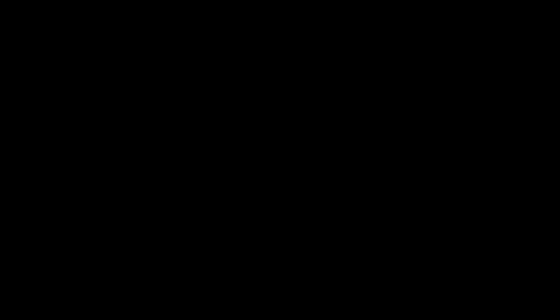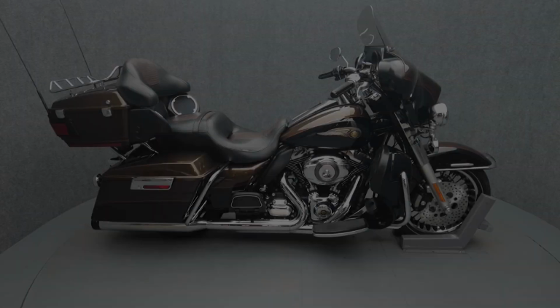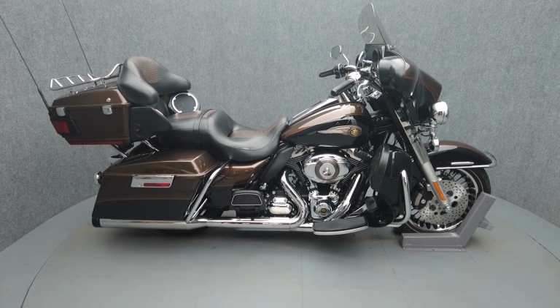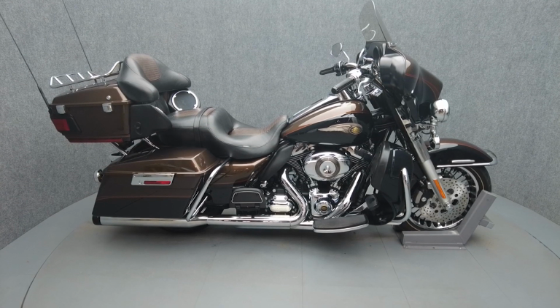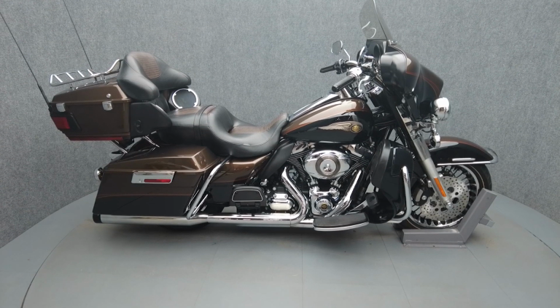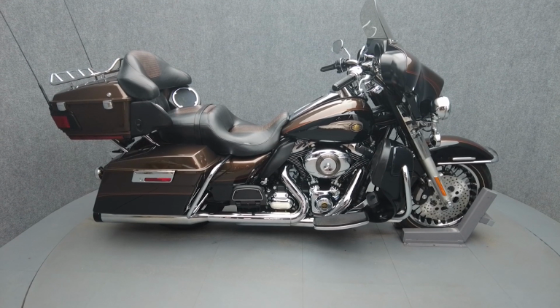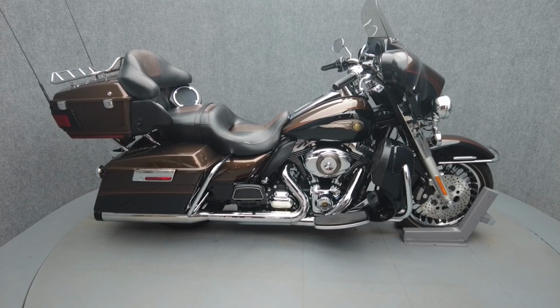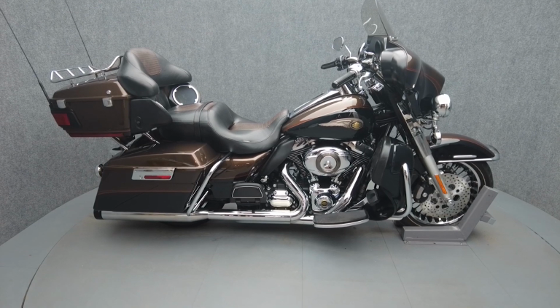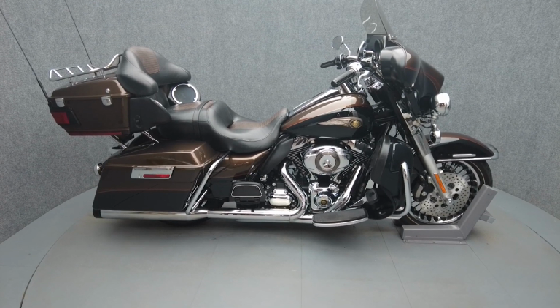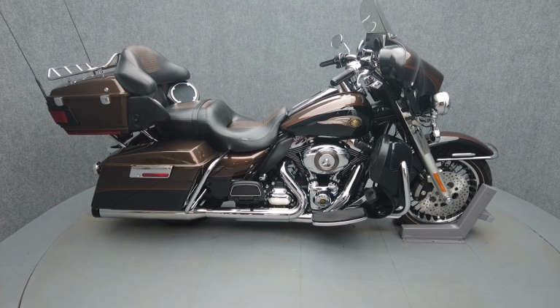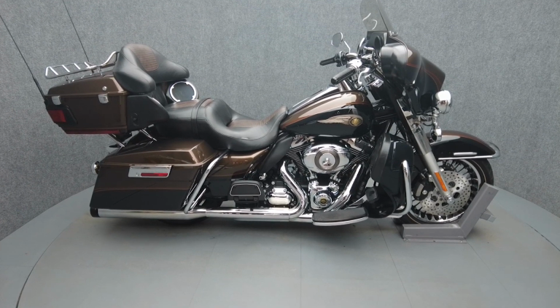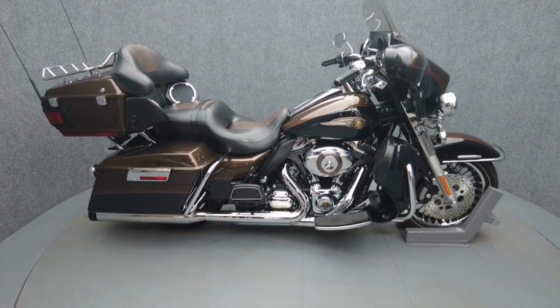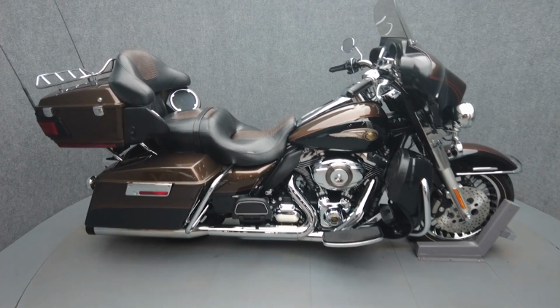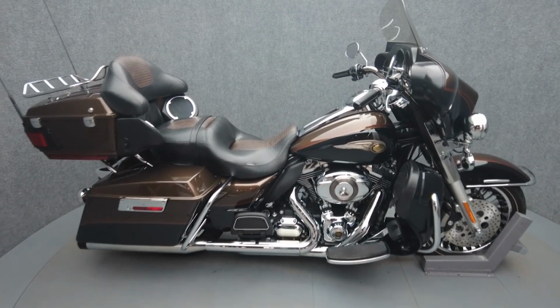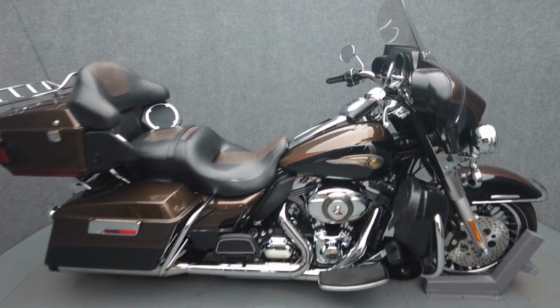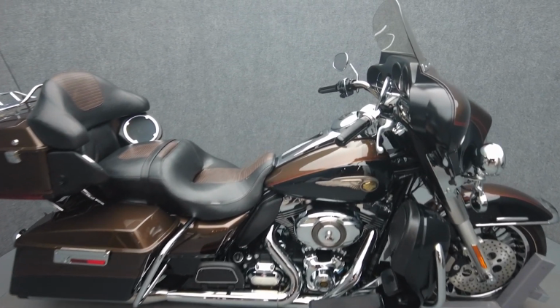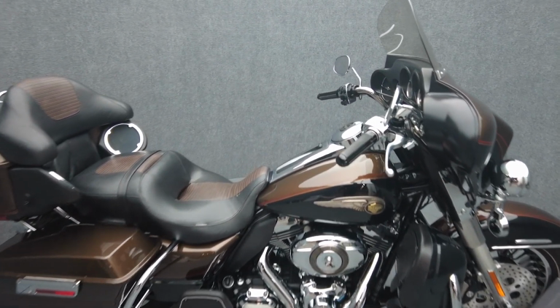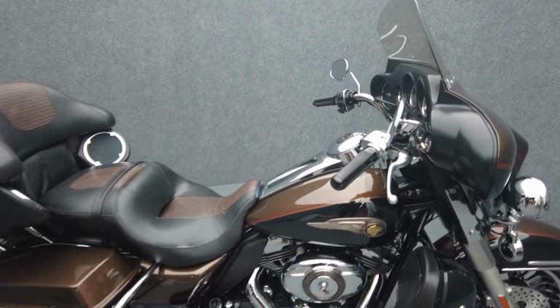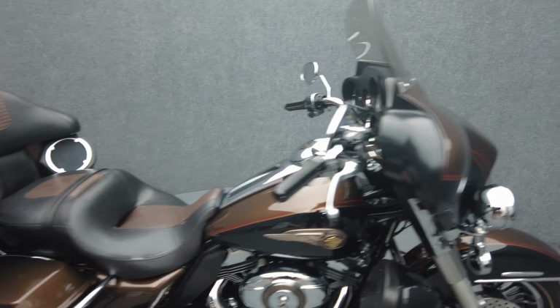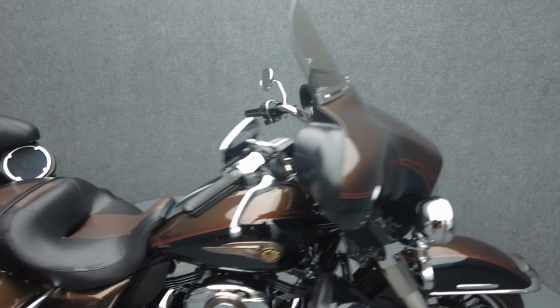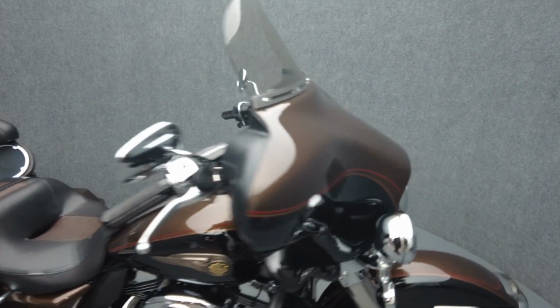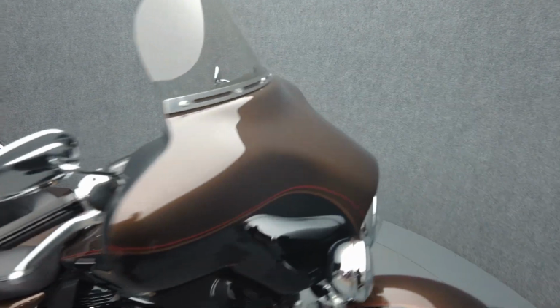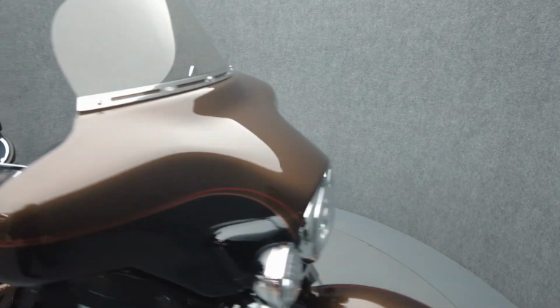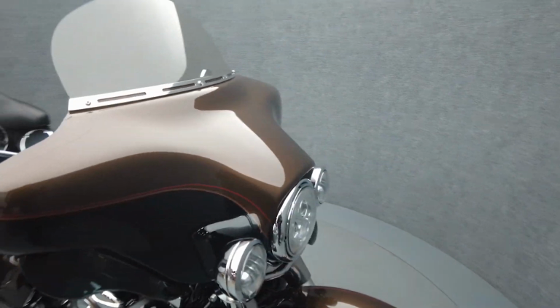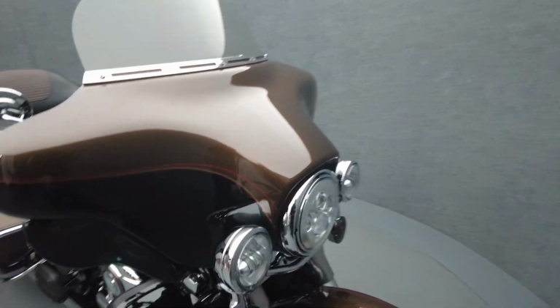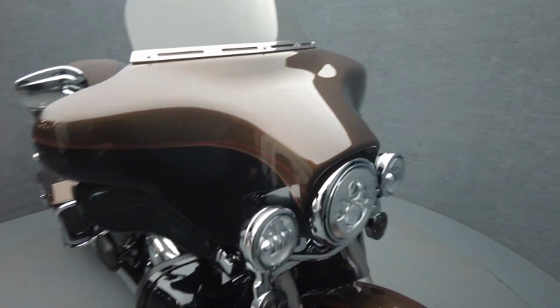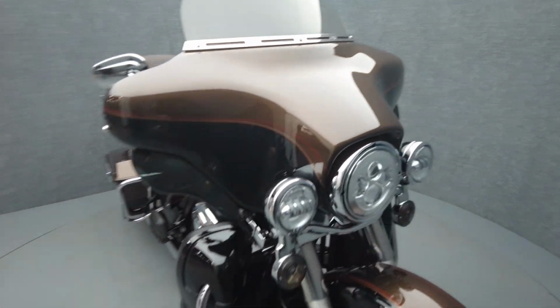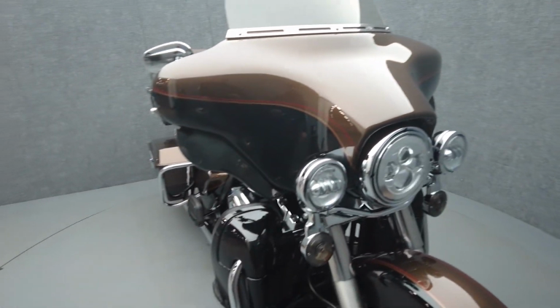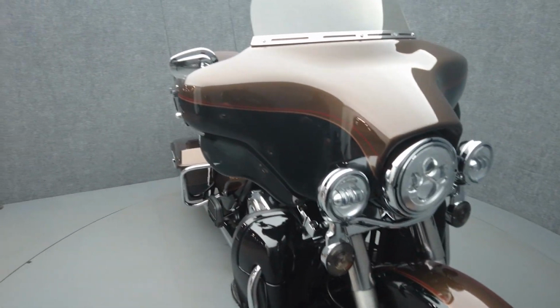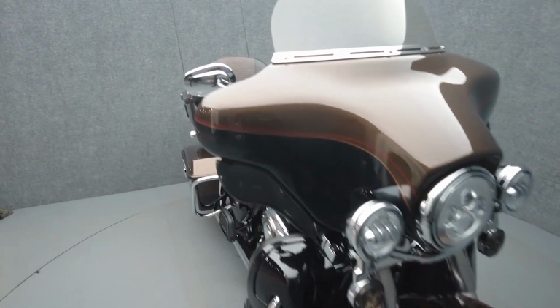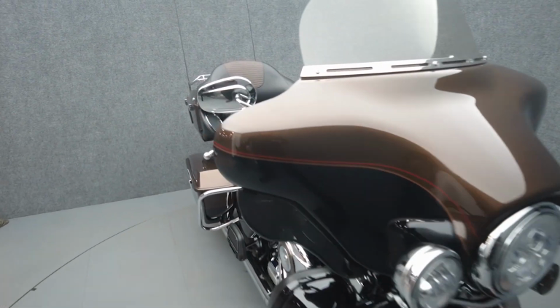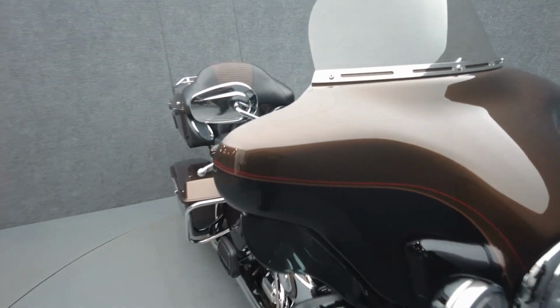Hey everyone, this is Keegan from National Power Sports. This 2013 Harley-Davidson Electra Glide Ultra Limited Anniversary, with only 62,512 miles, passes New Hampshire State inspection and runs well.